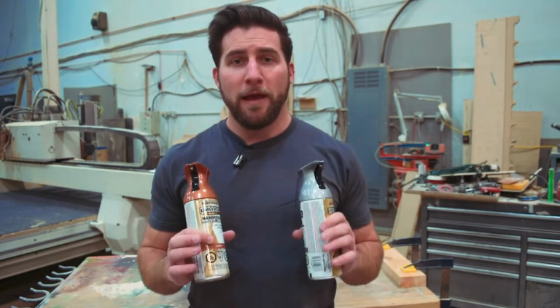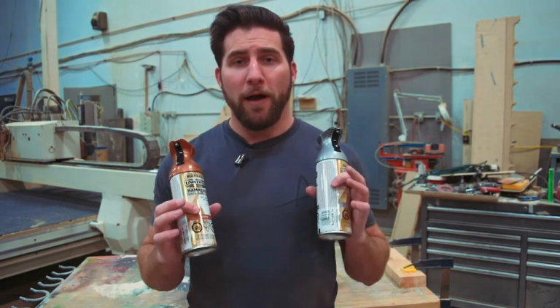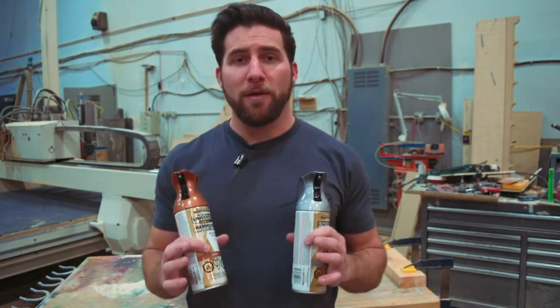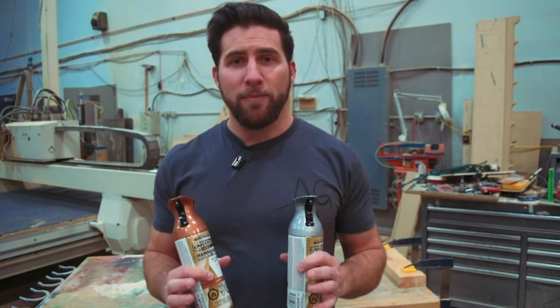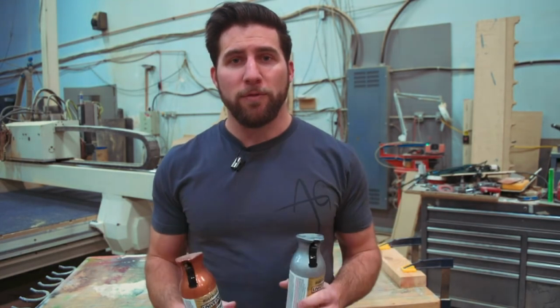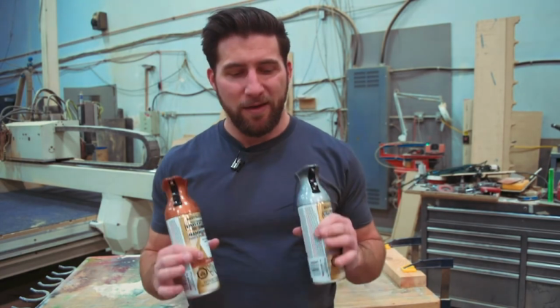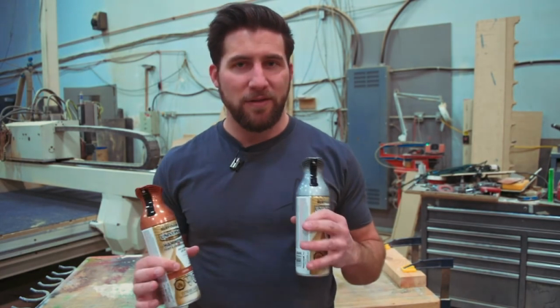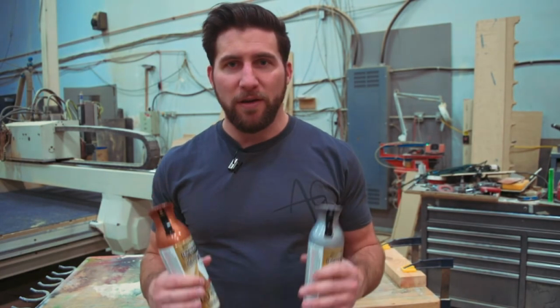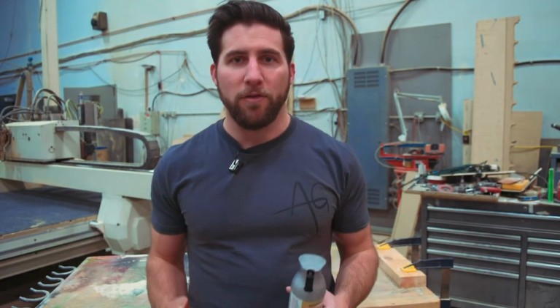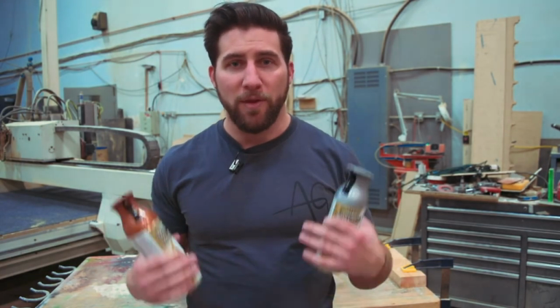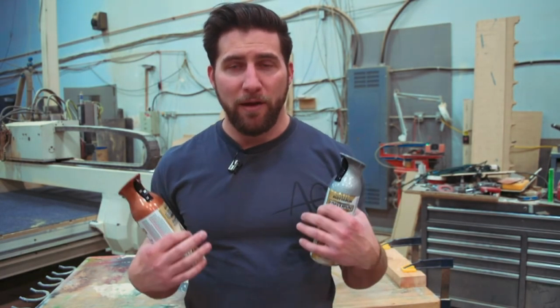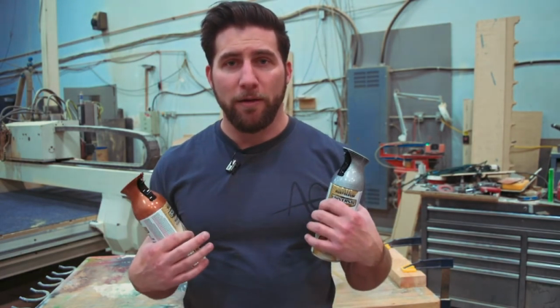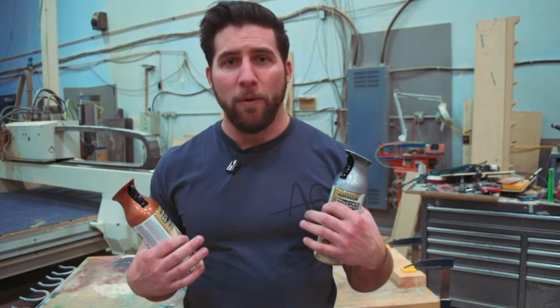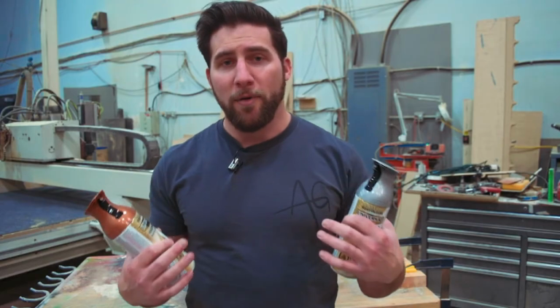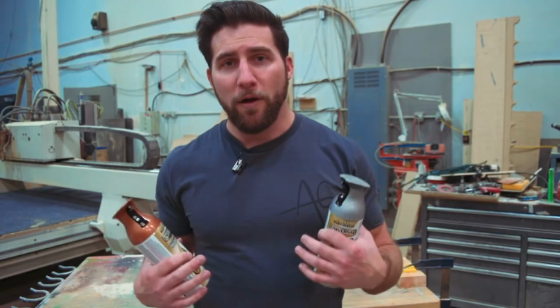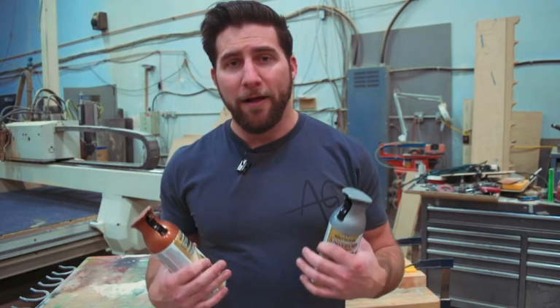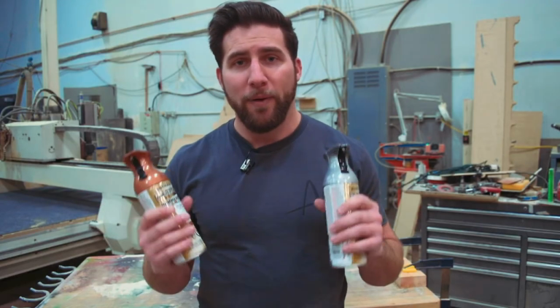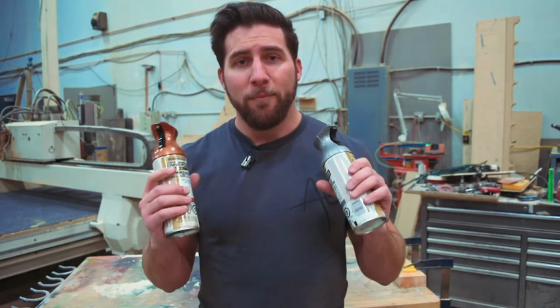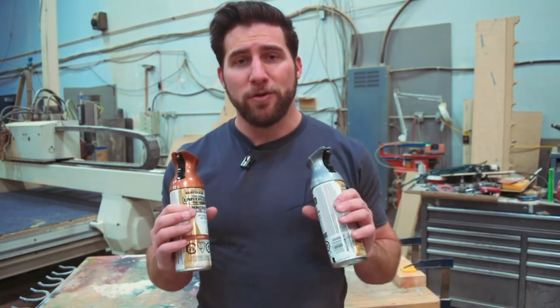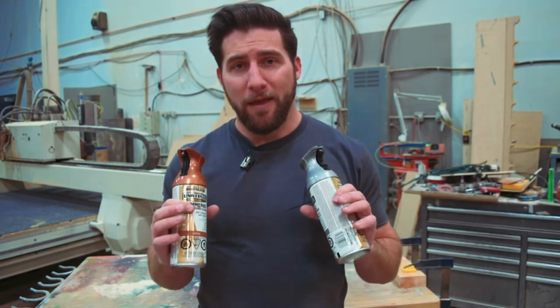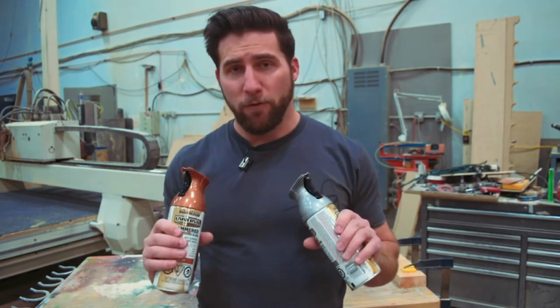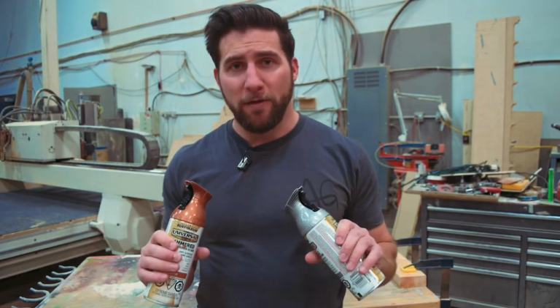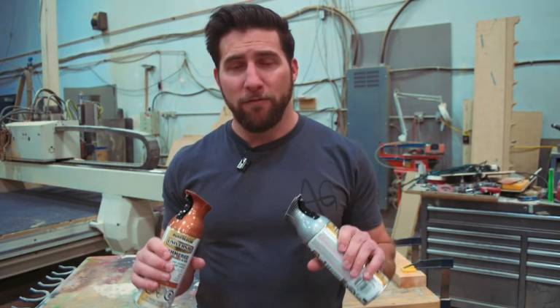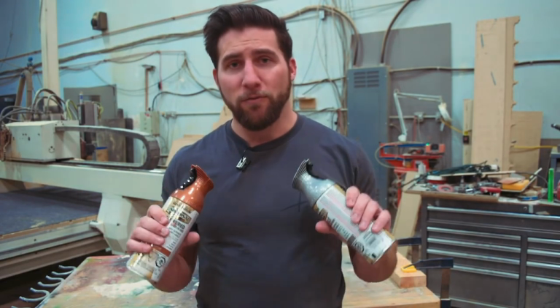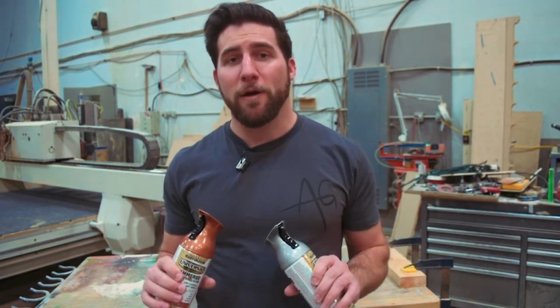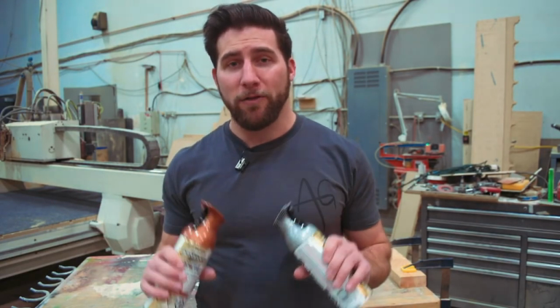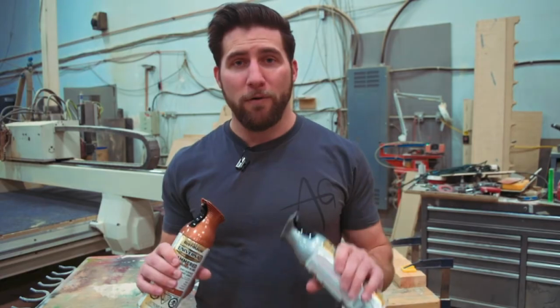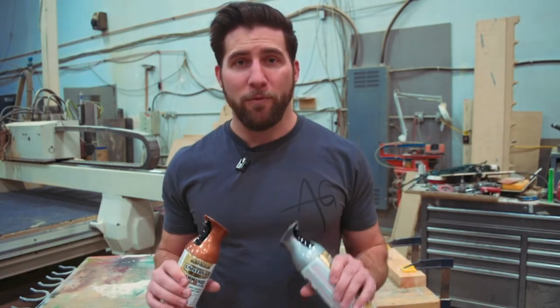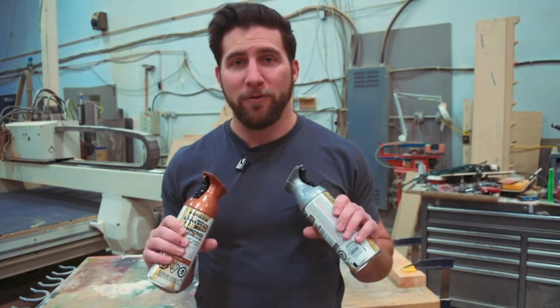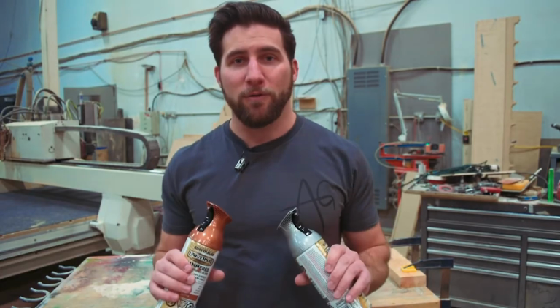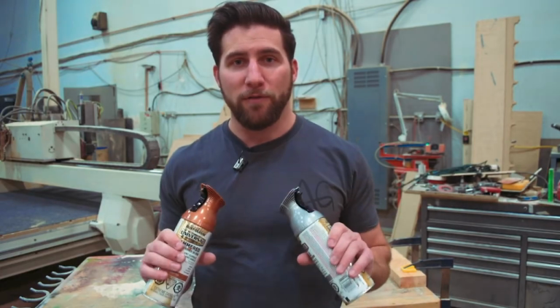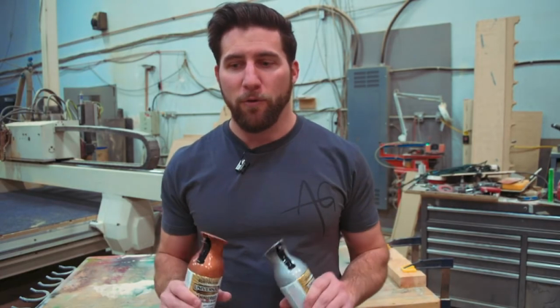Let's move into the paint booth and we'll play with these a little bit. I'll show you what happens when you change how heavily you're spraying. I am going to be in the paint booth because of the type of video this is — I'm going to be narrating, so I'm not going to wear a mask — but make sure that if you're spraying this stuff, you wear a respirator. Protect yourself. It's very important.